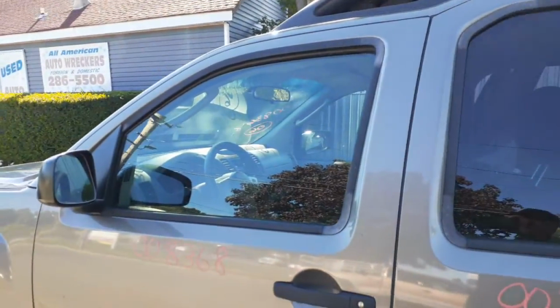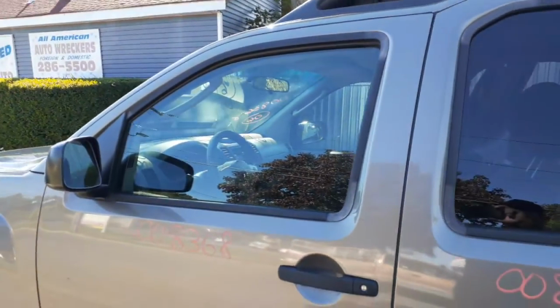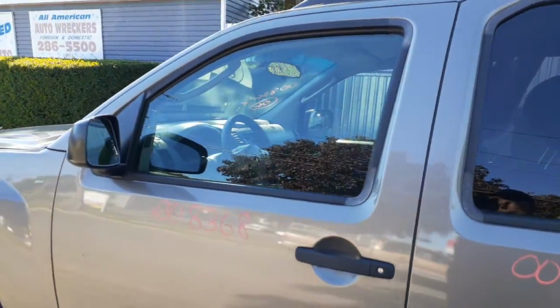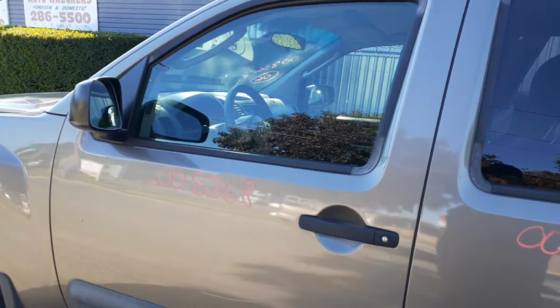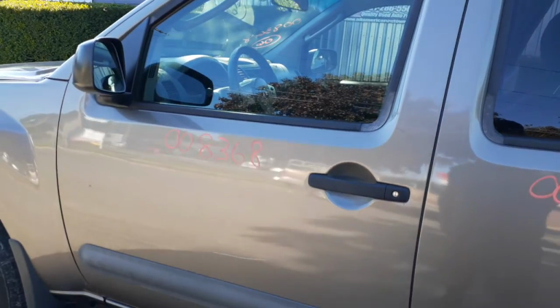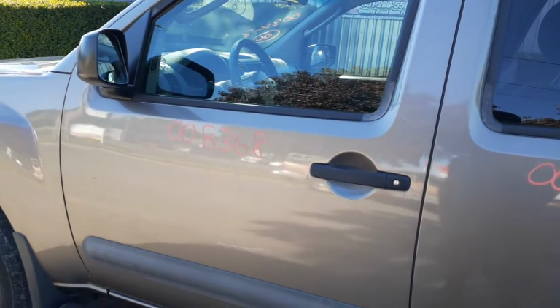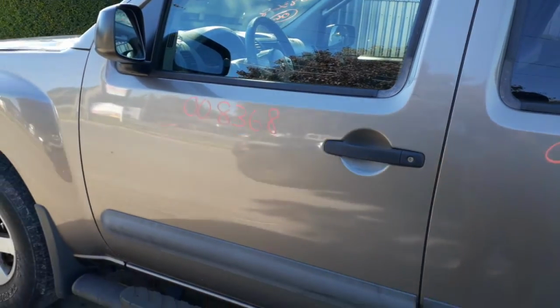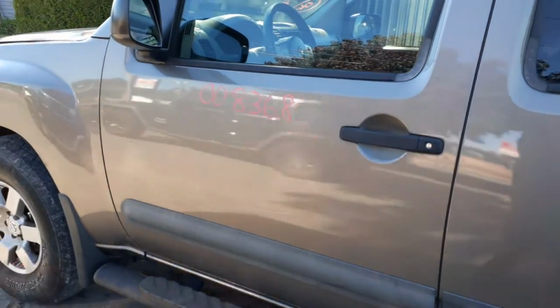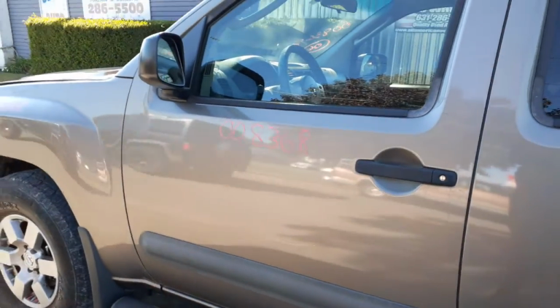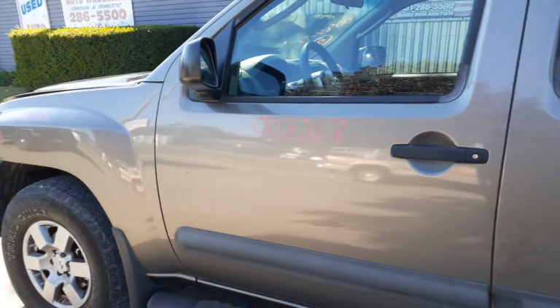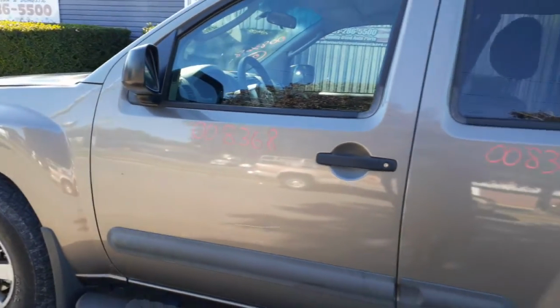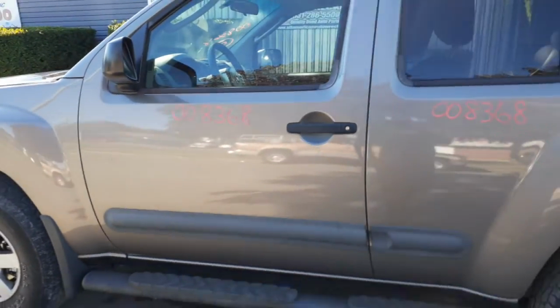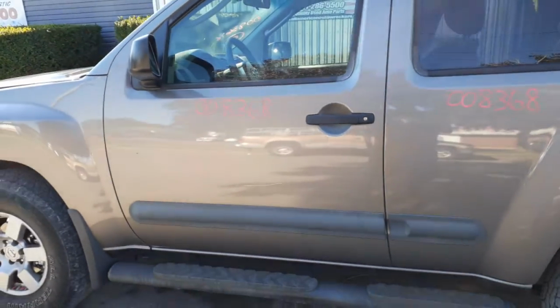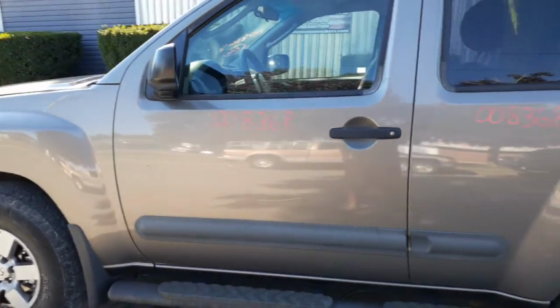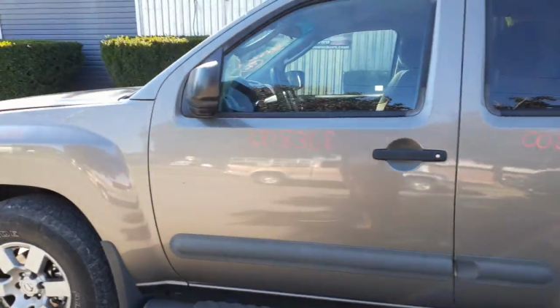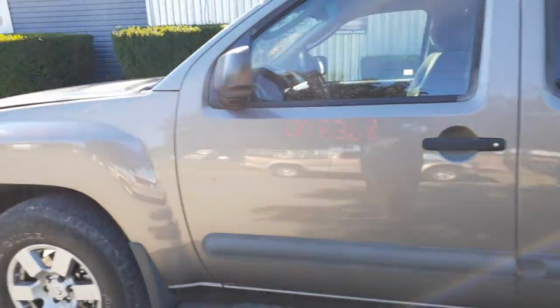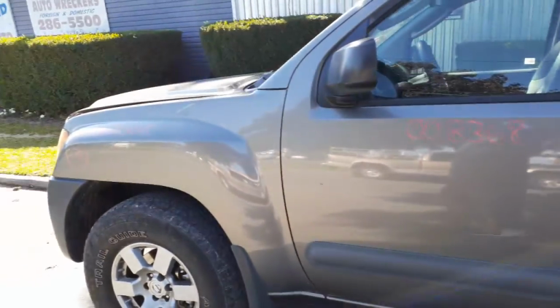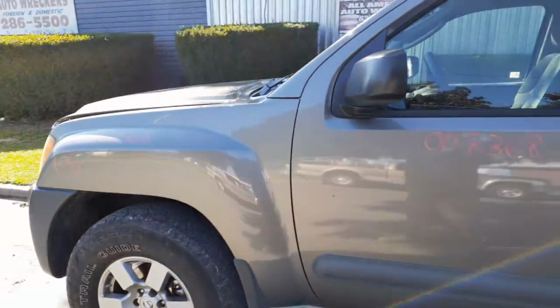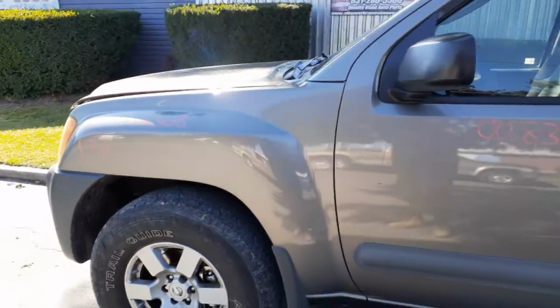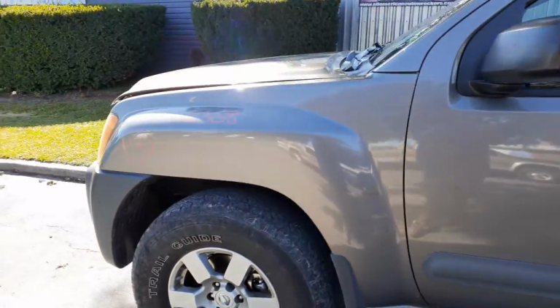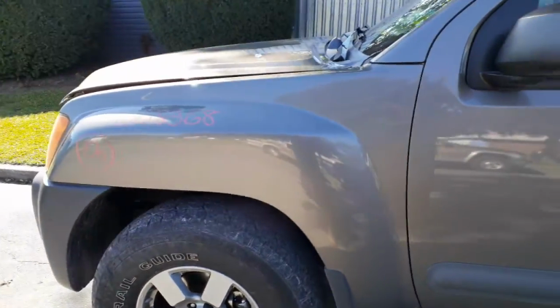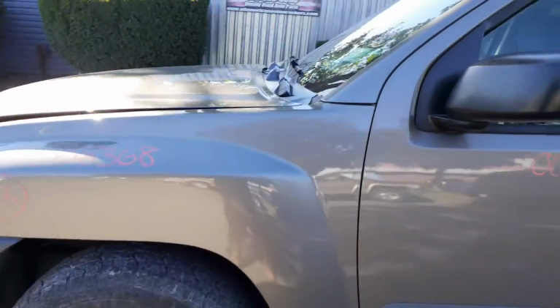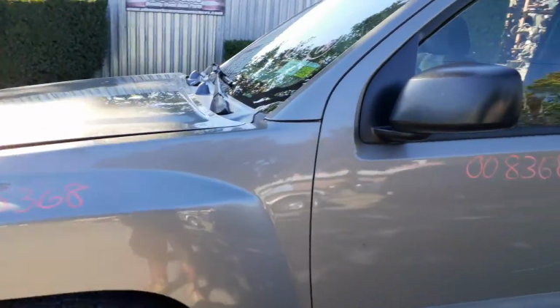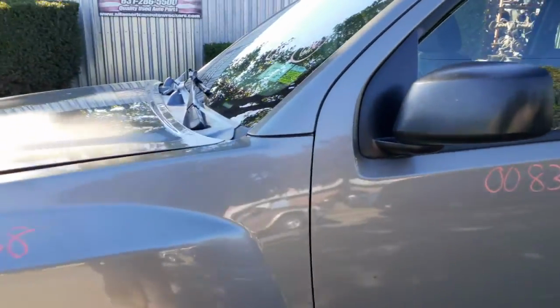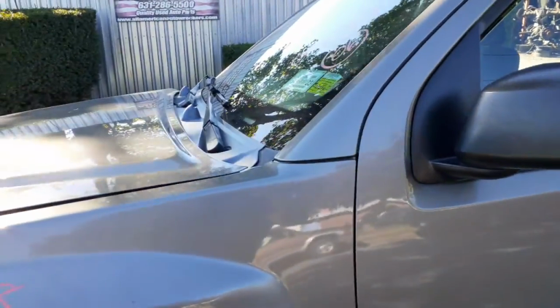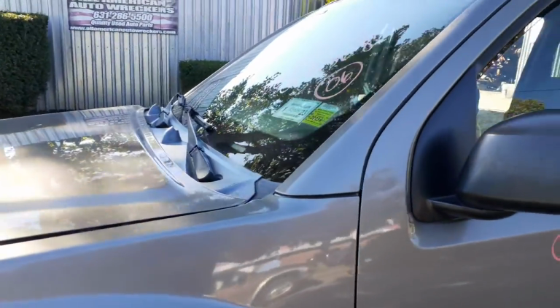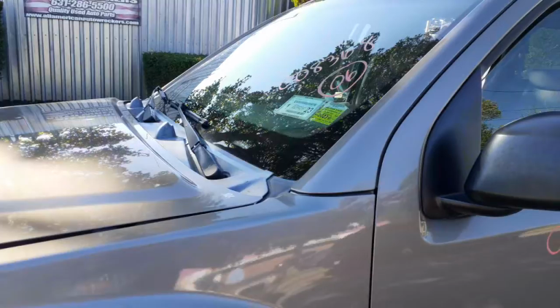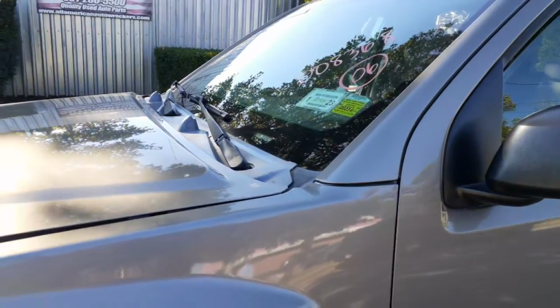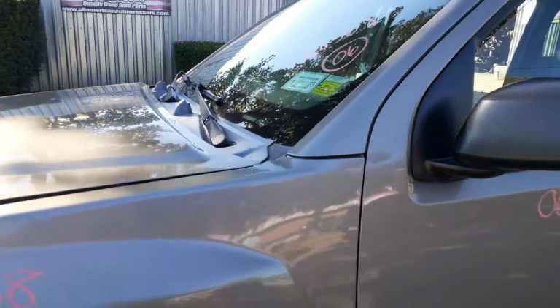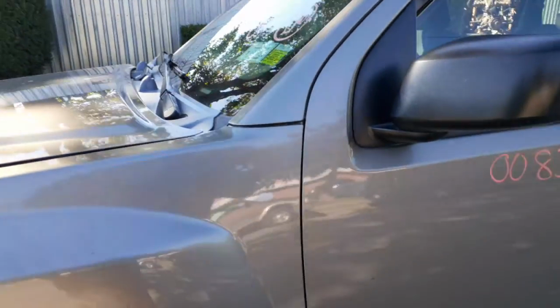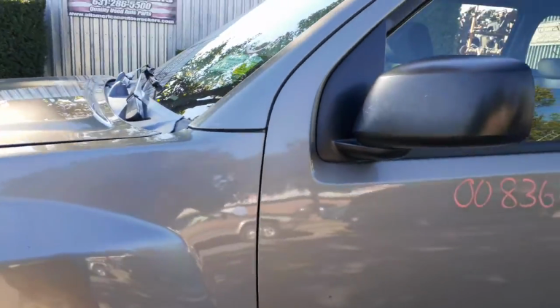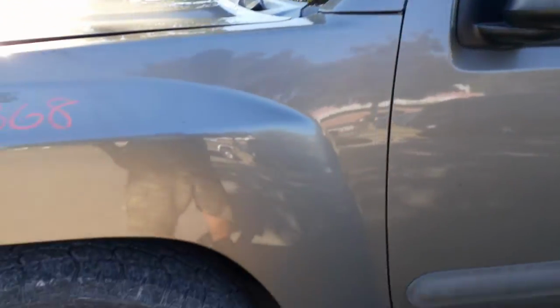Here's your left front door in clean shape — power windows and power locks. Here's your left side fender. Windshield is no good, but you do have wiper arms and also the cowl screen.